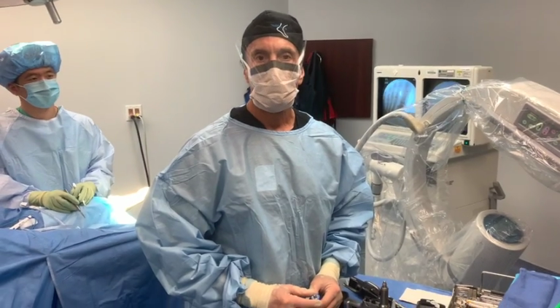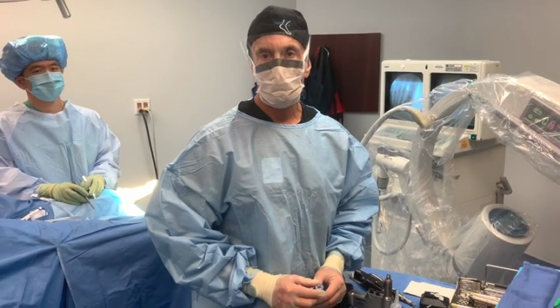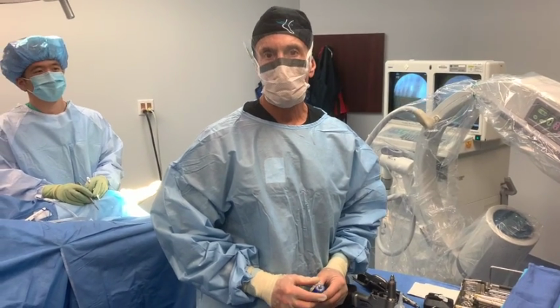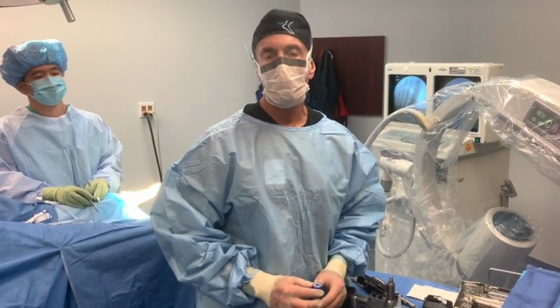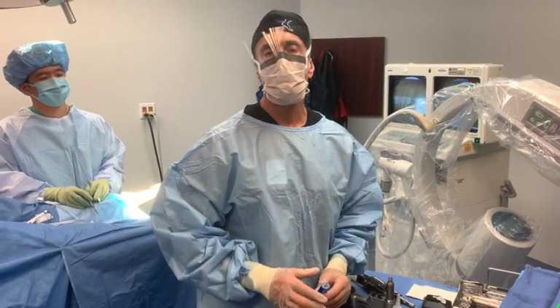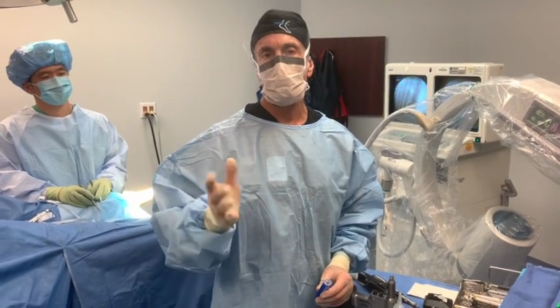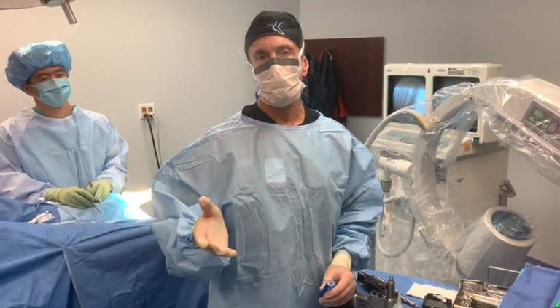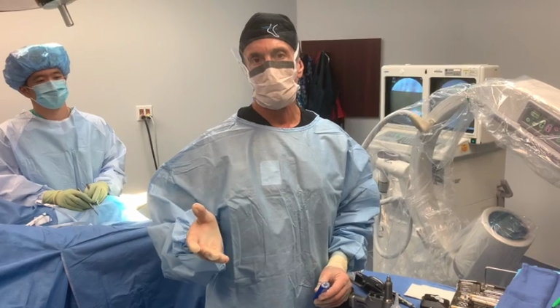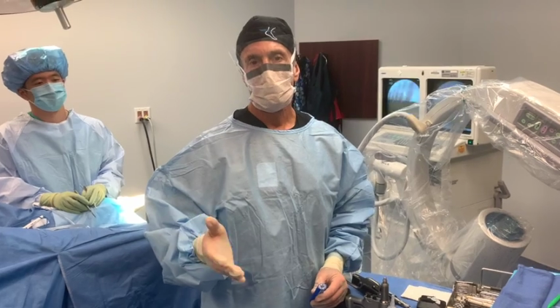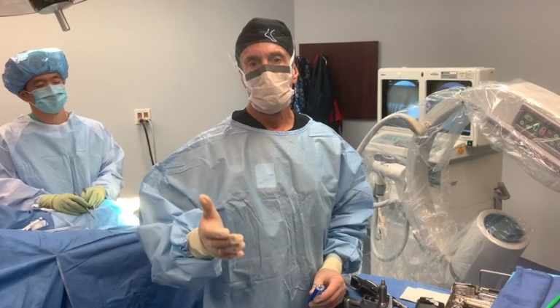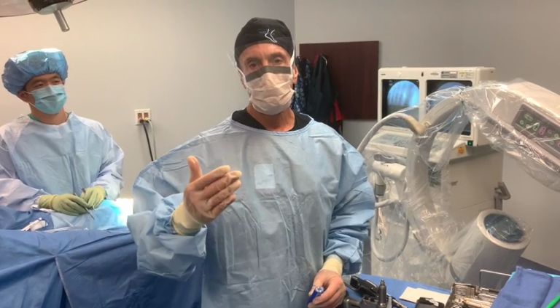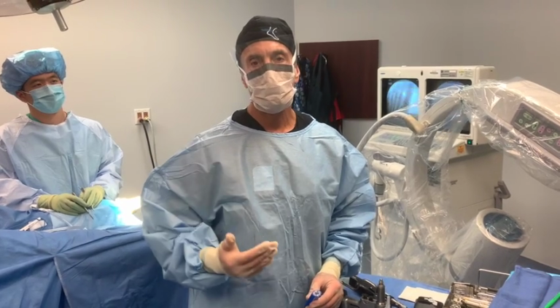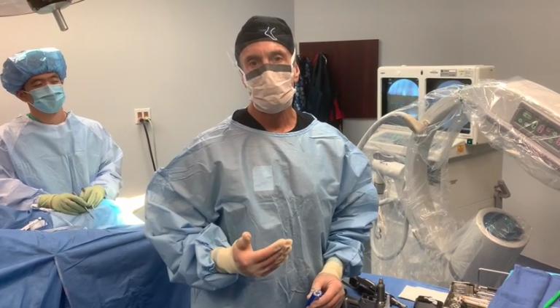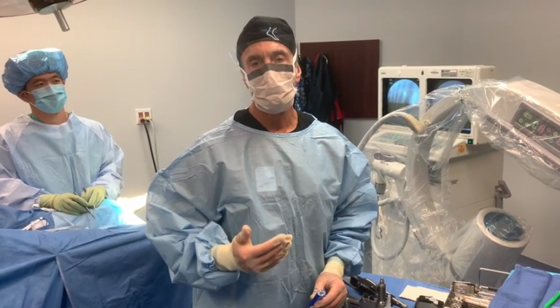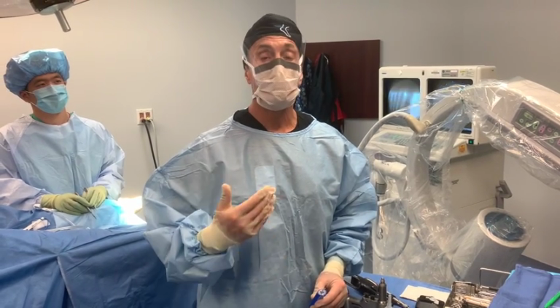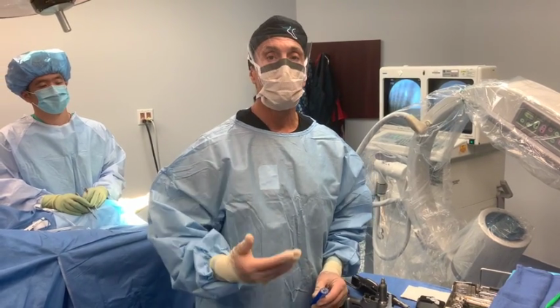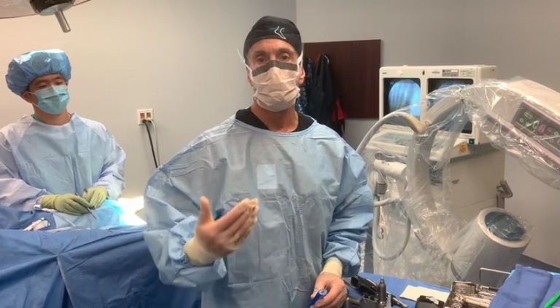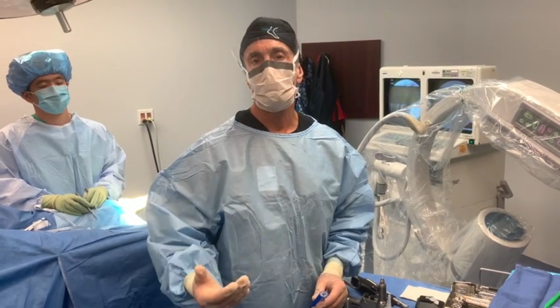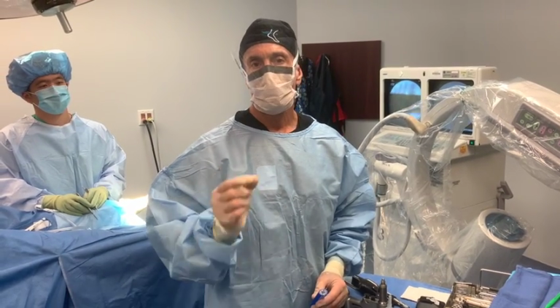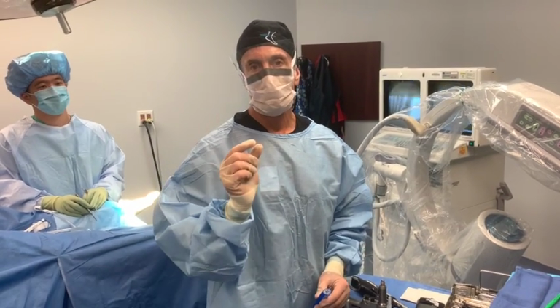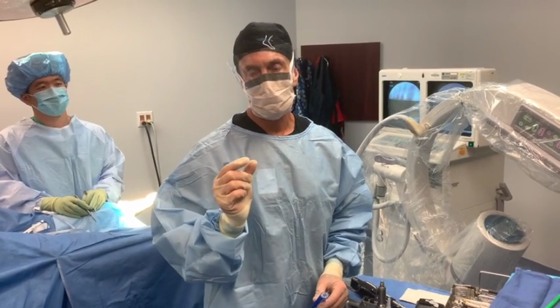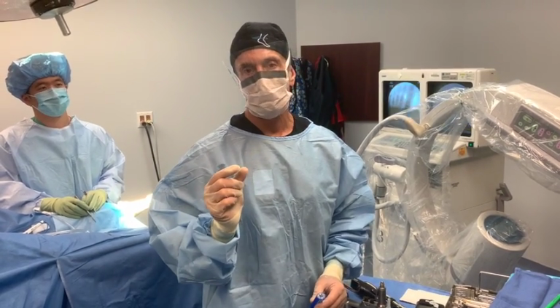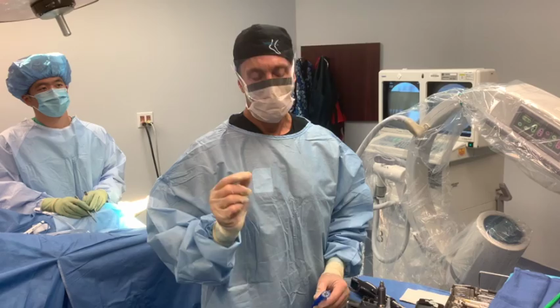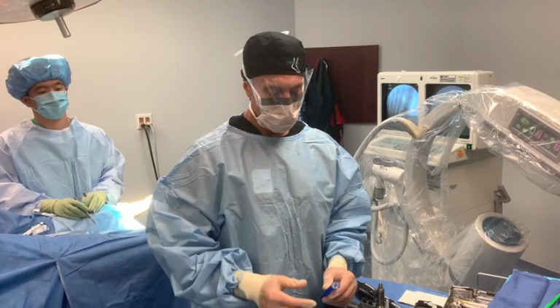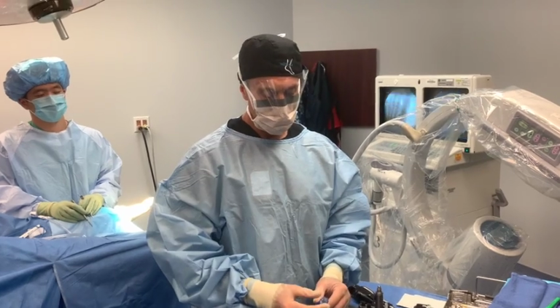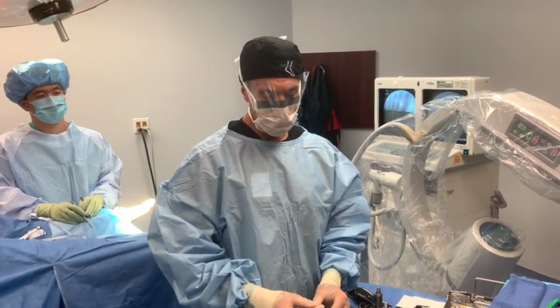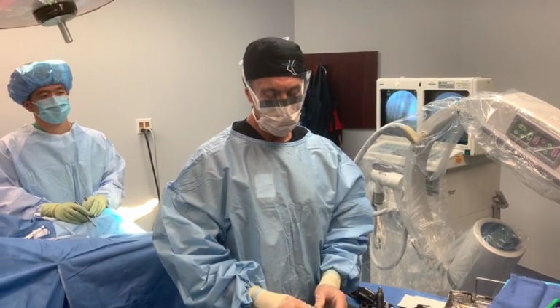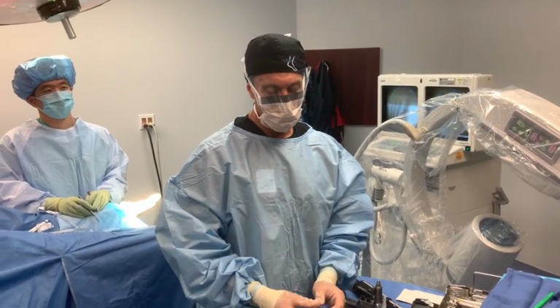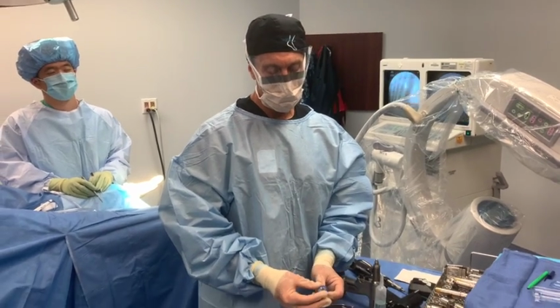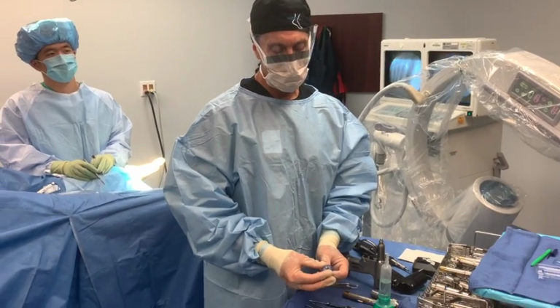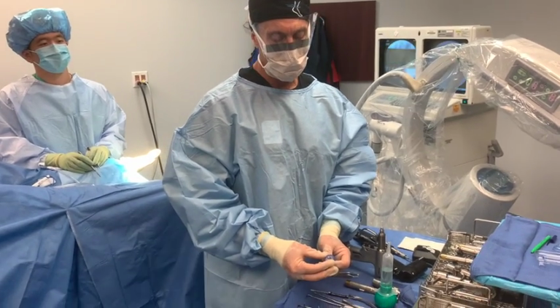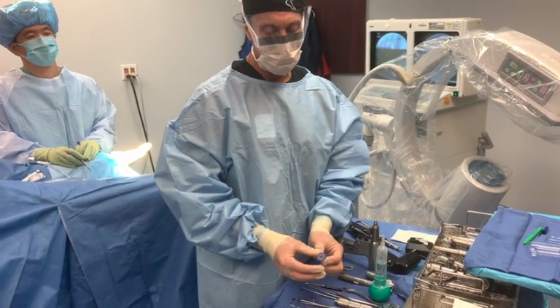Hi, it's Dr. Moore, and today we're going to do a simple hammer toe procedure. Most of my patients do not want a metal pin or metal fixation, and we're going to use the Fusion 1.5 absorbable pin.